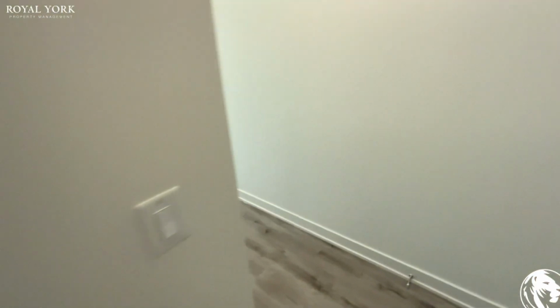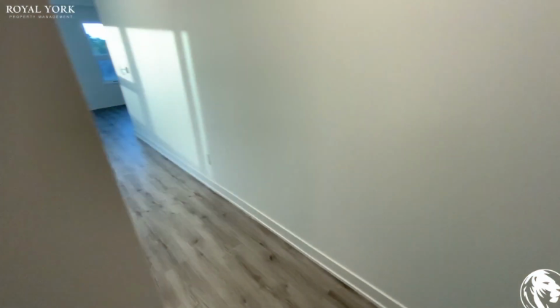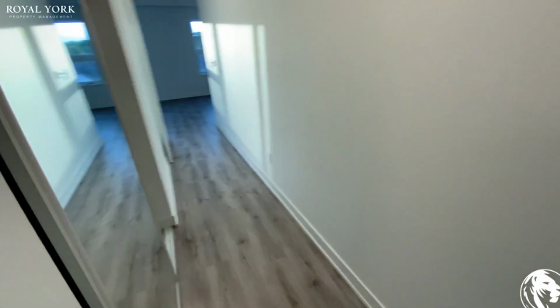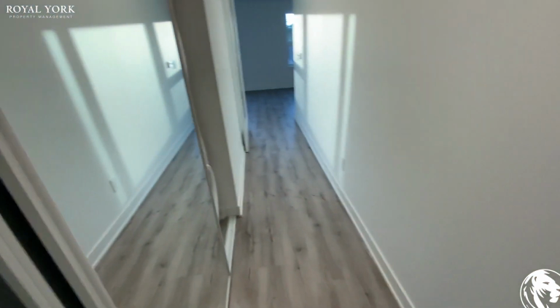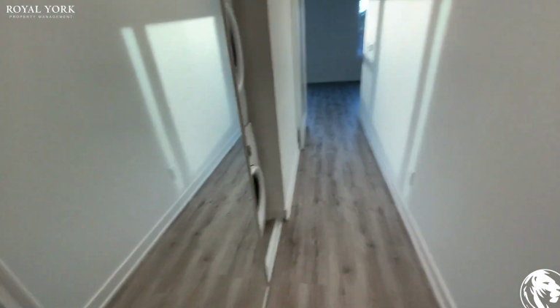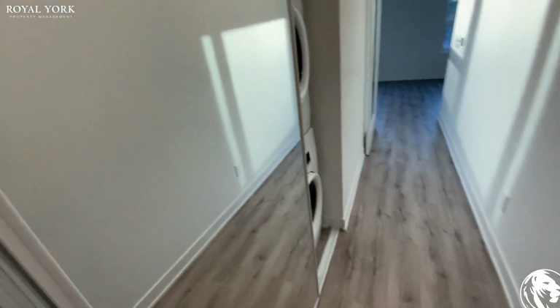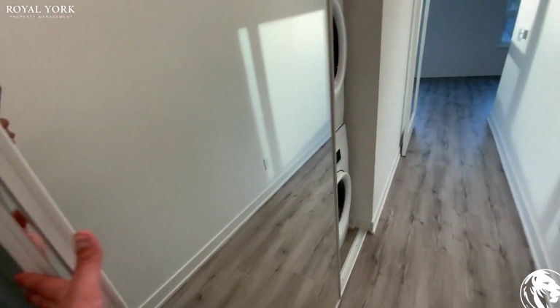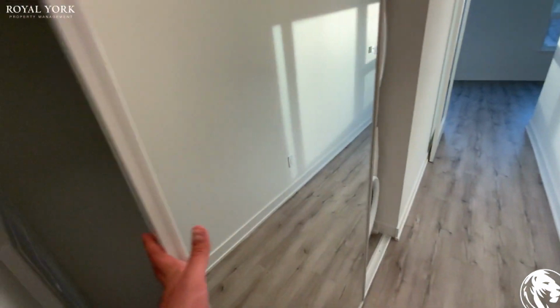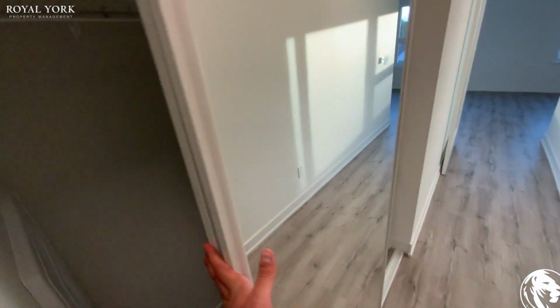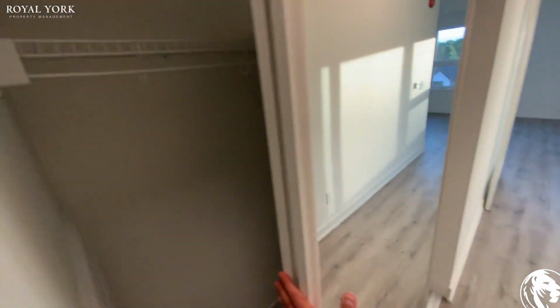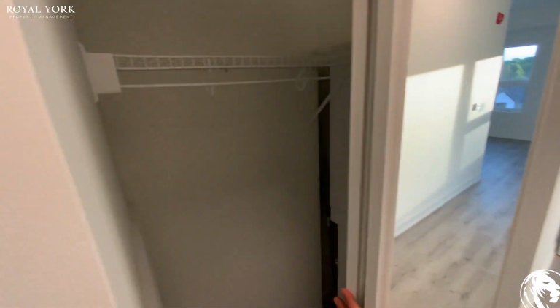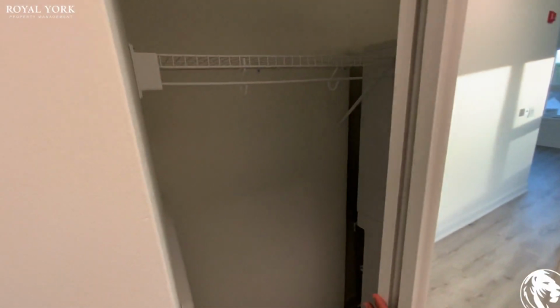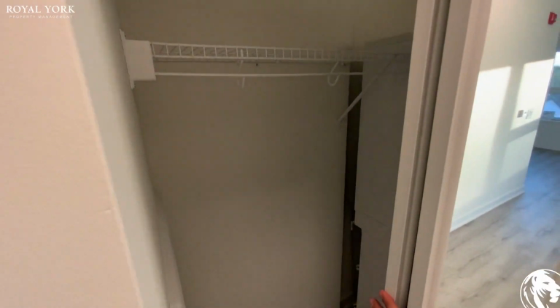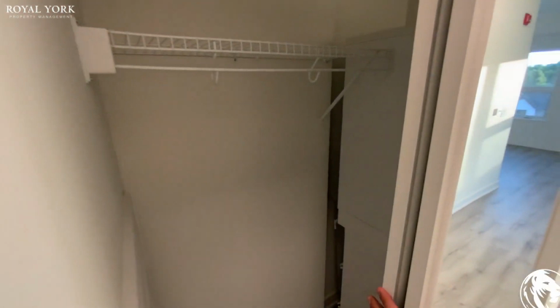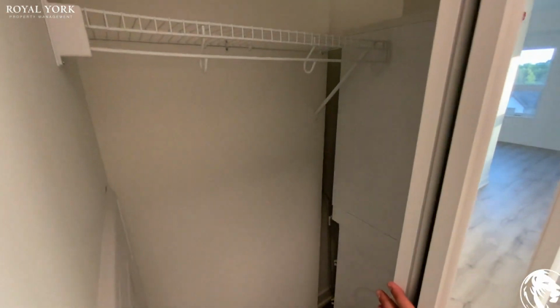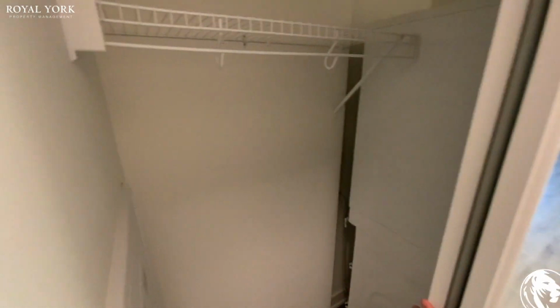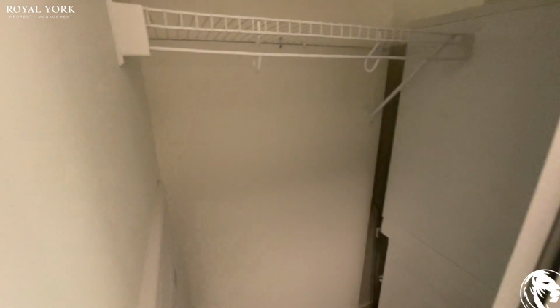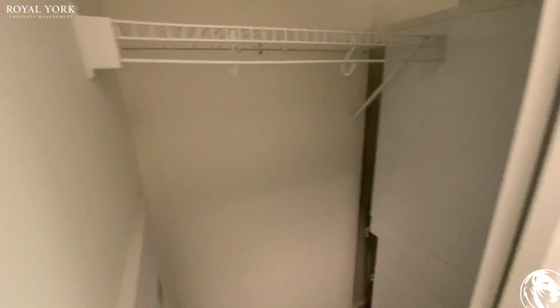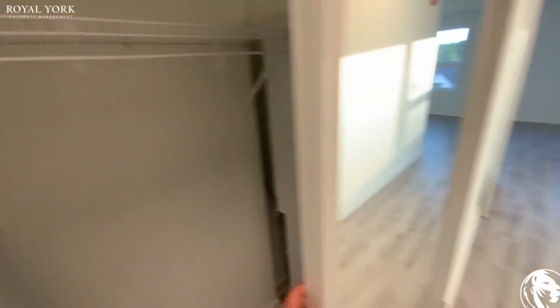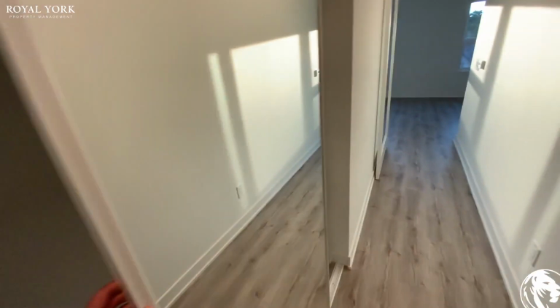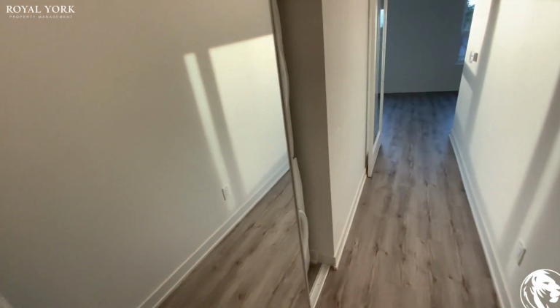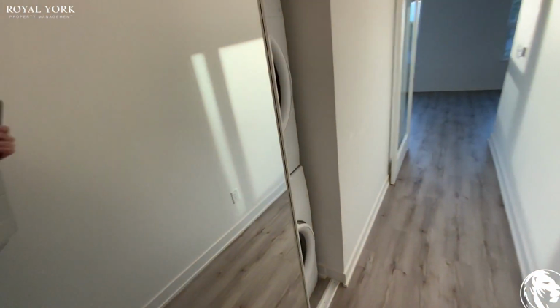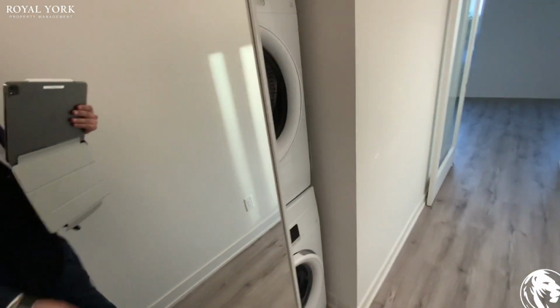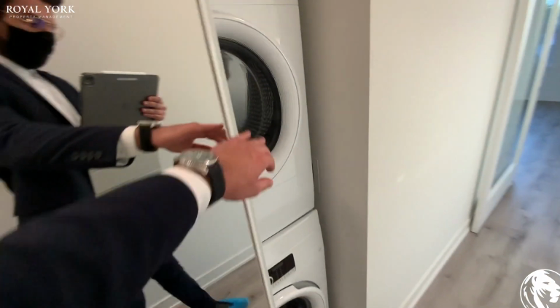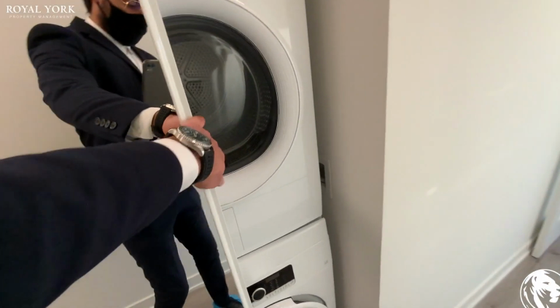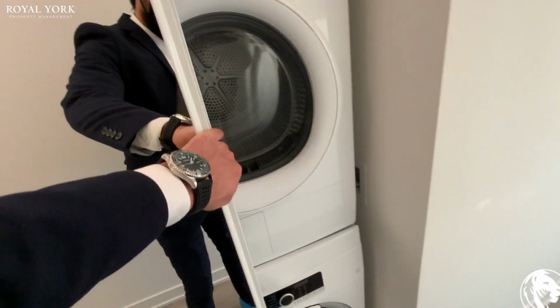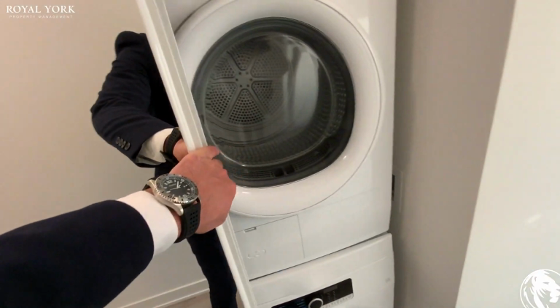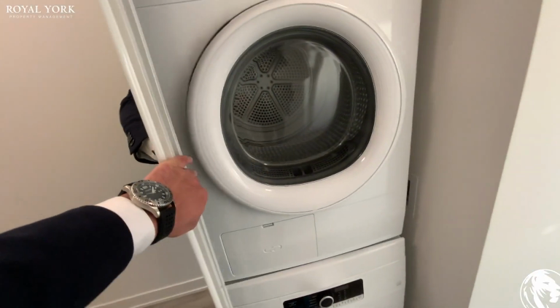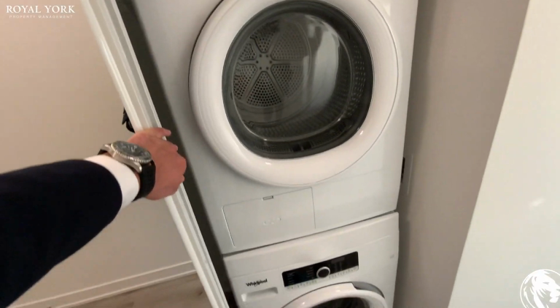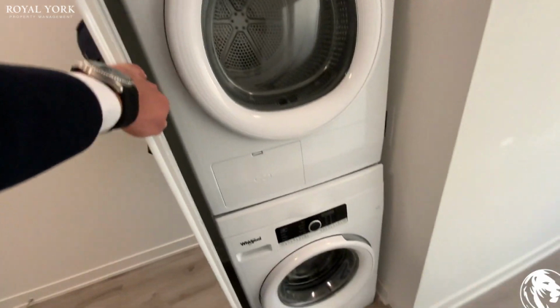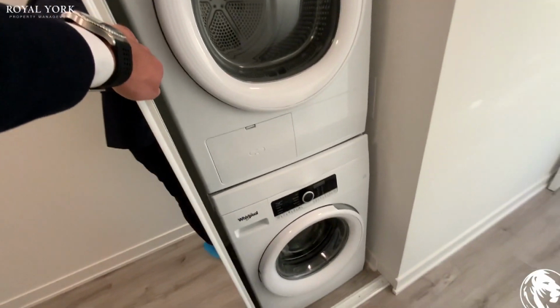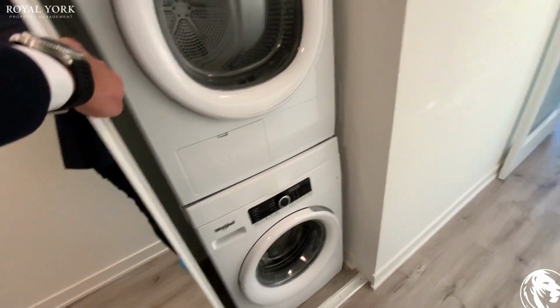Down the hall, we're greeted with a nice space for you to hang up your clothes, and down here we have your condominium-size laundry.